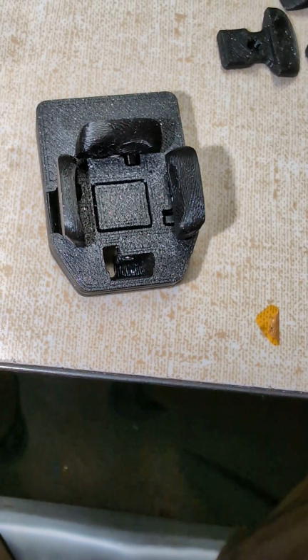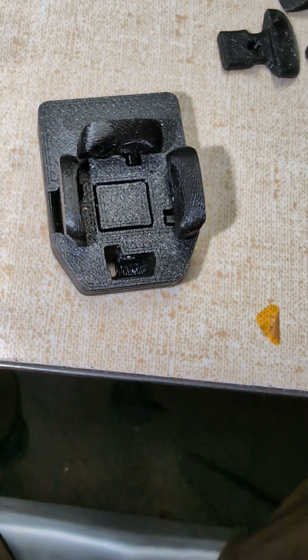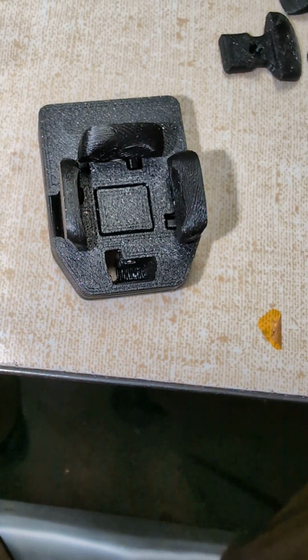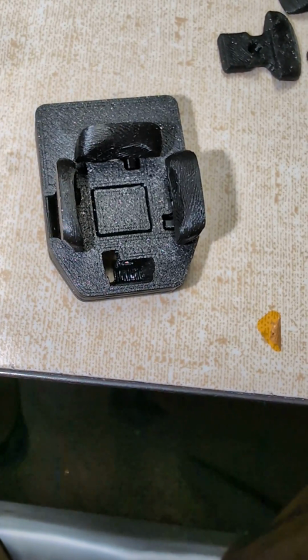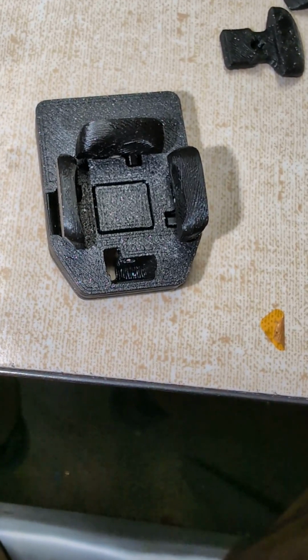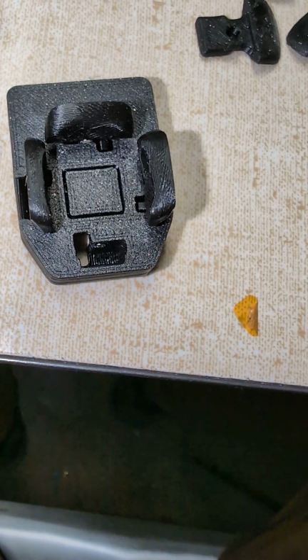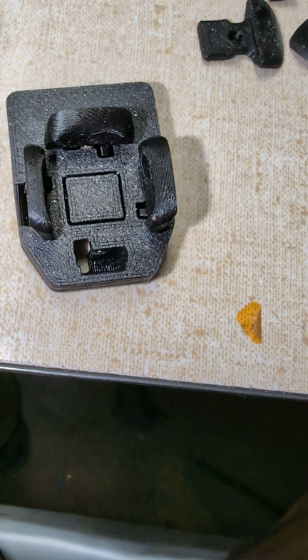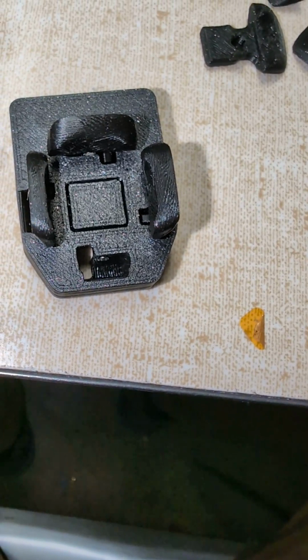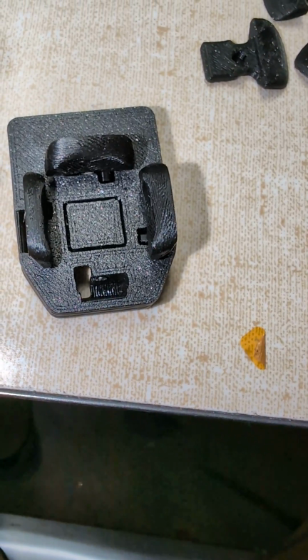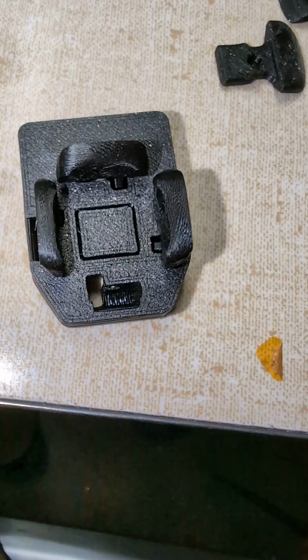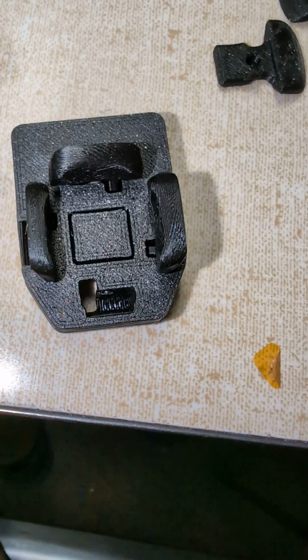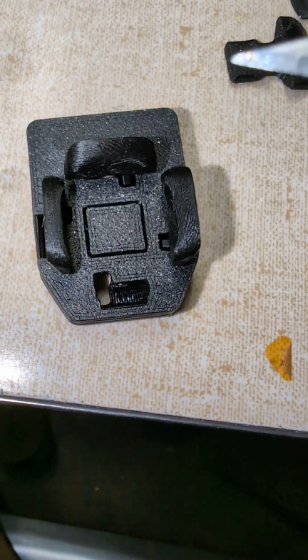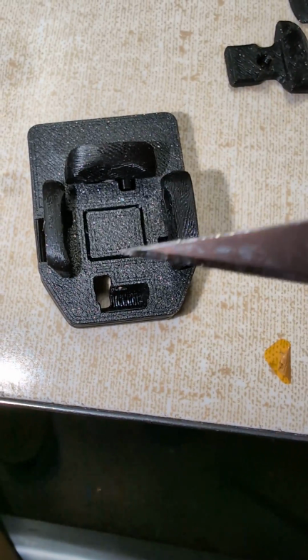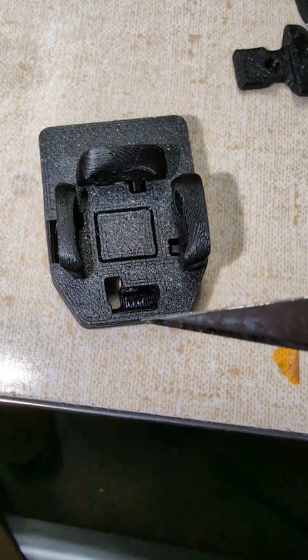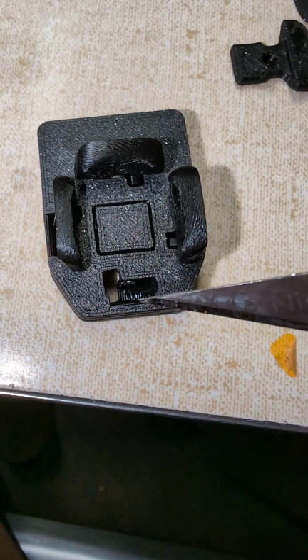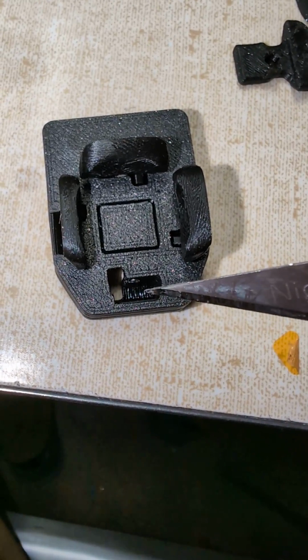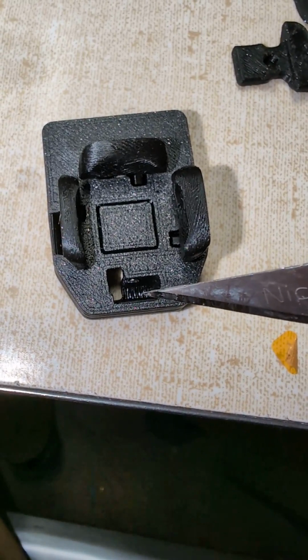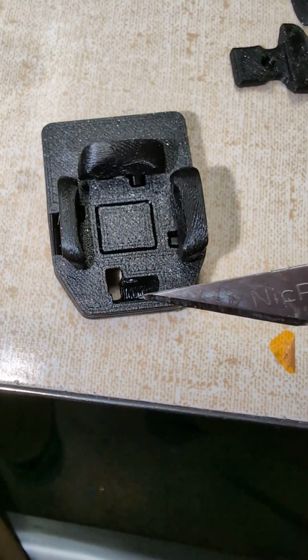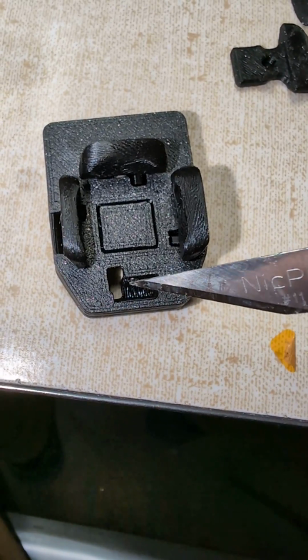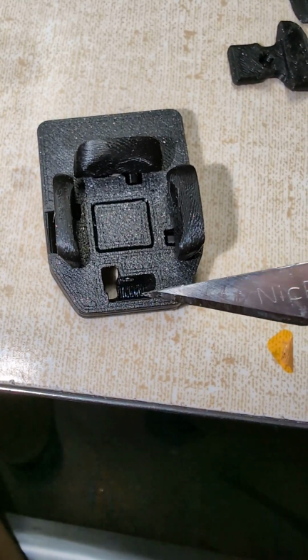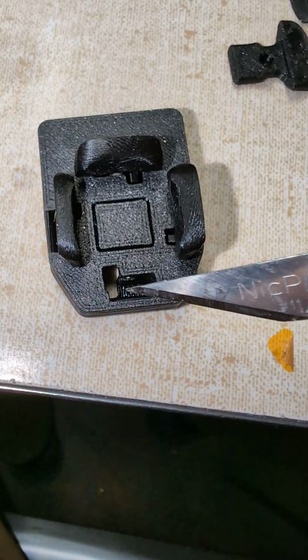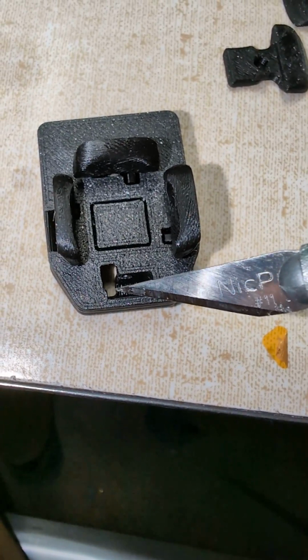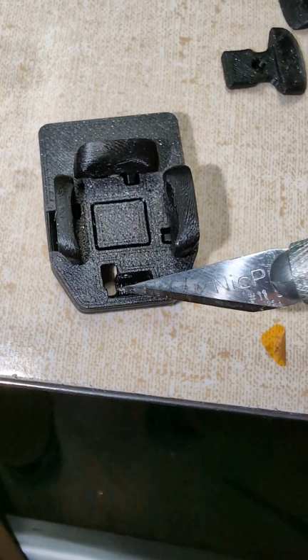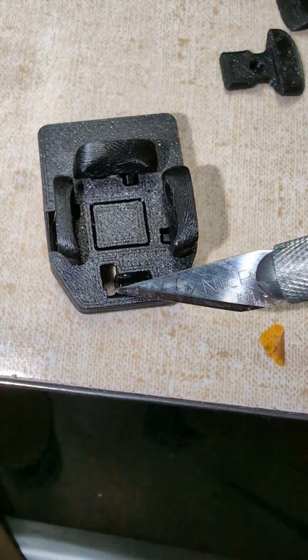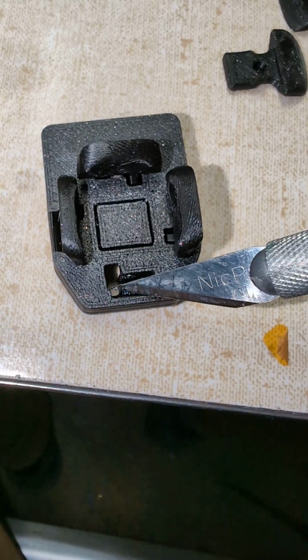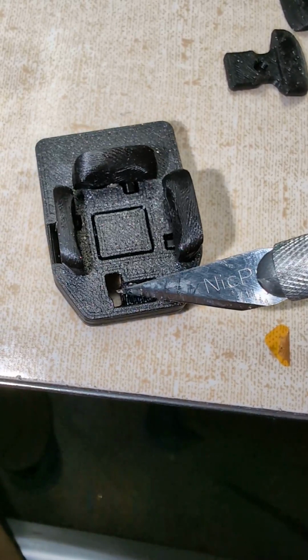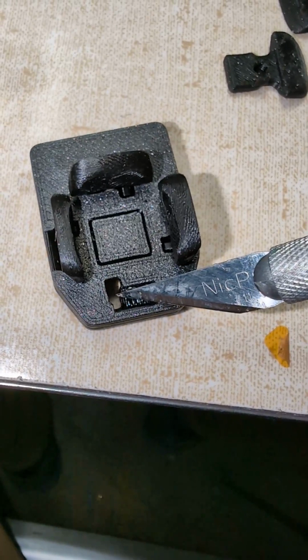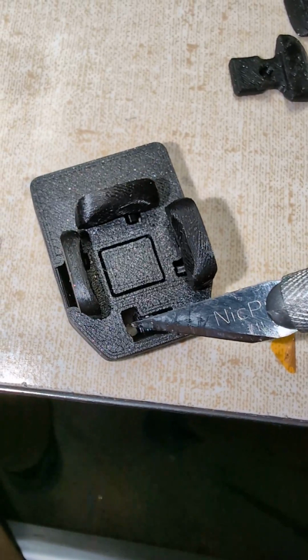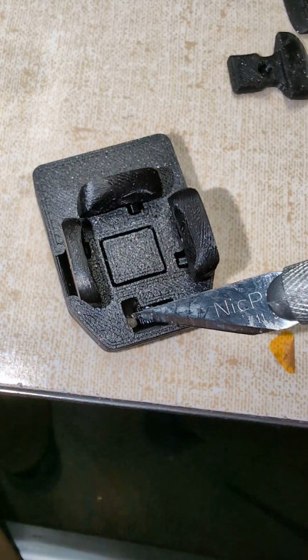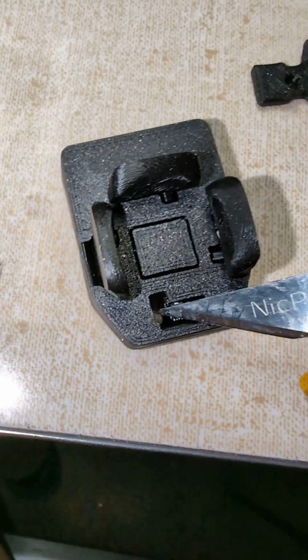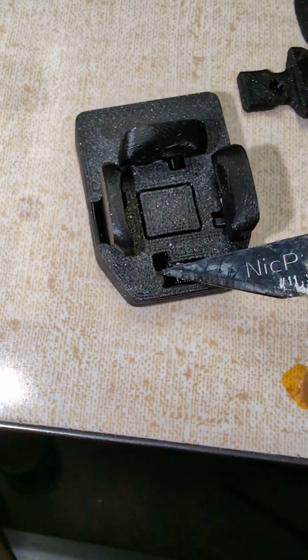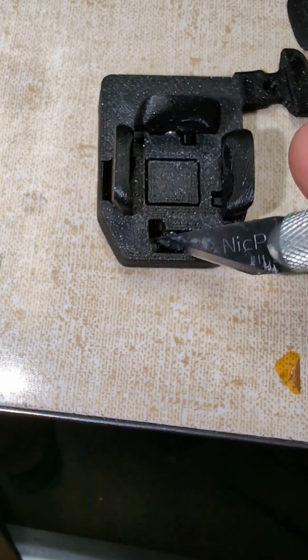Here's another fun FDM optimization. If you look at the bottom of this key well, this is a new prototype I did where the bottom of it is perfectly bridged all the way across, because I've cut out the little section over here that typically has a bit of an overhang.